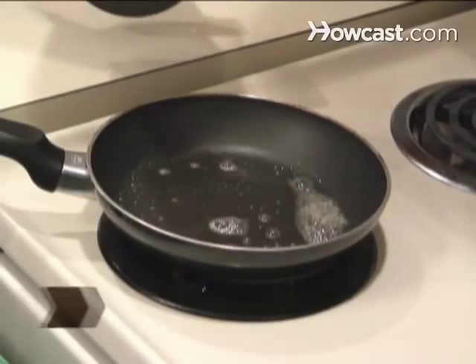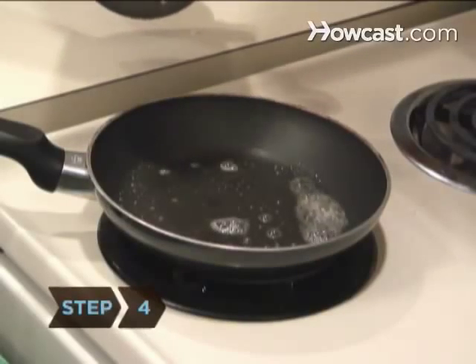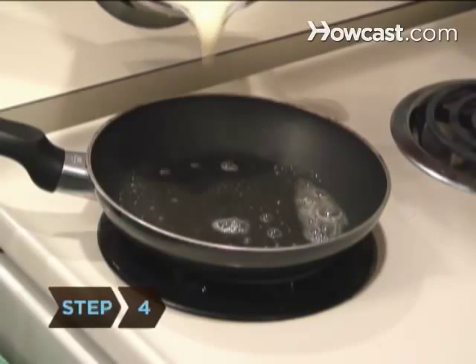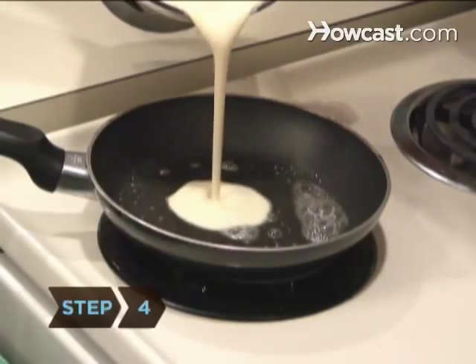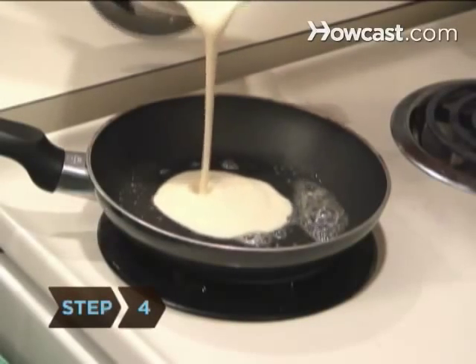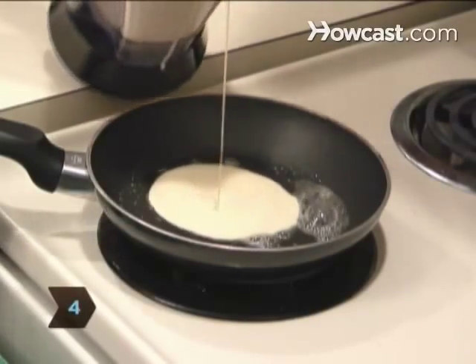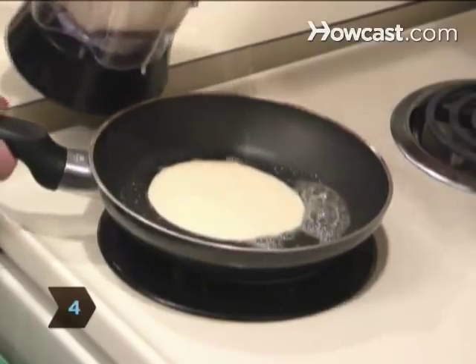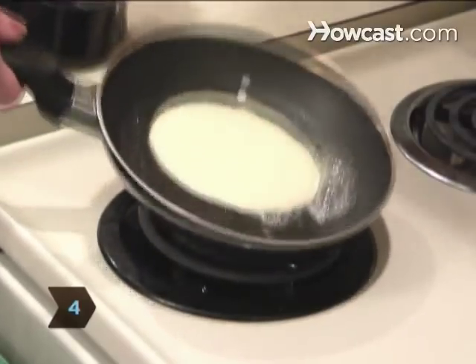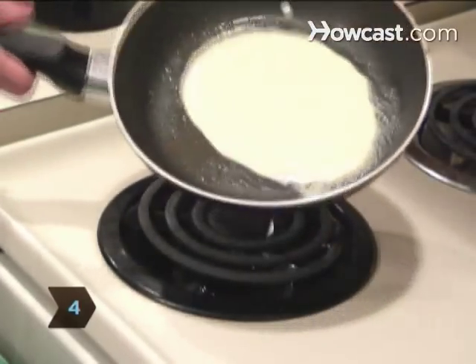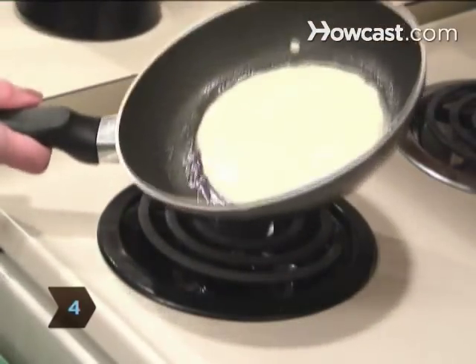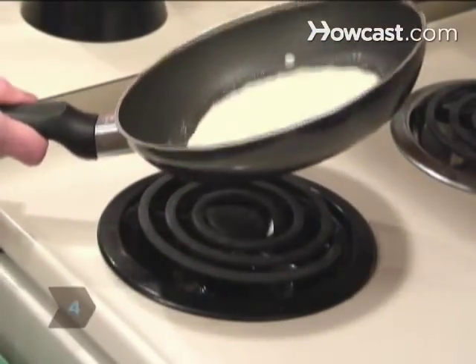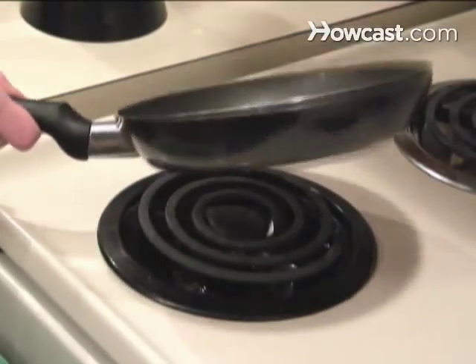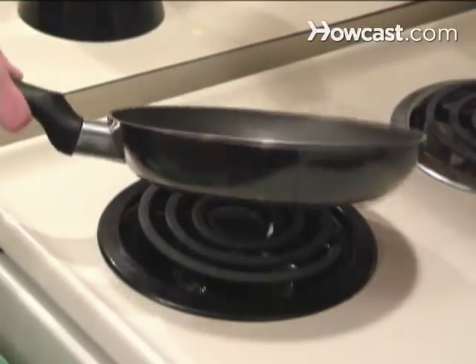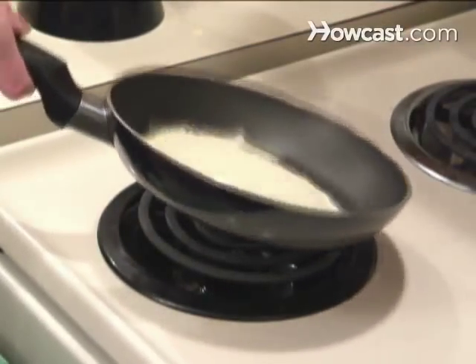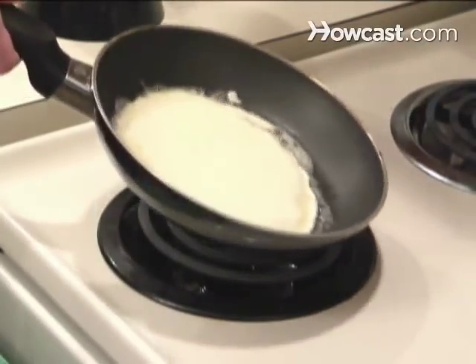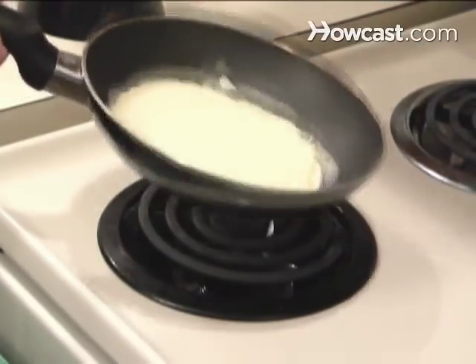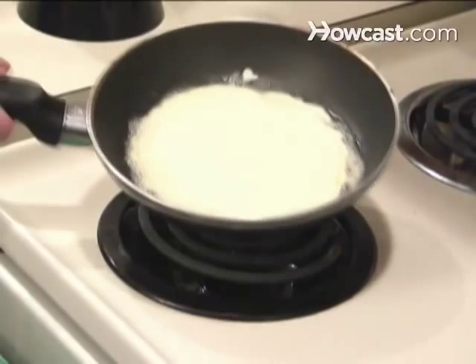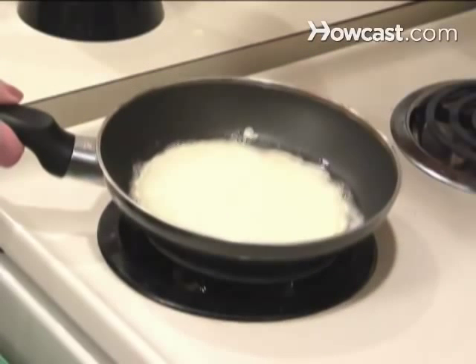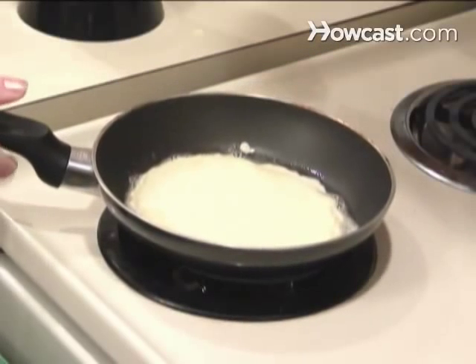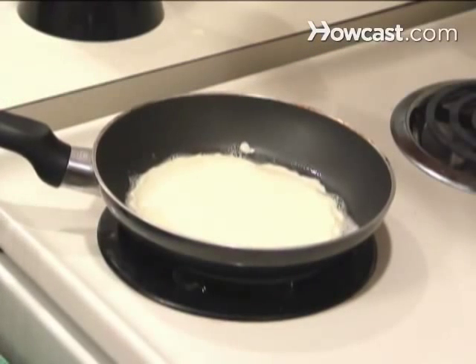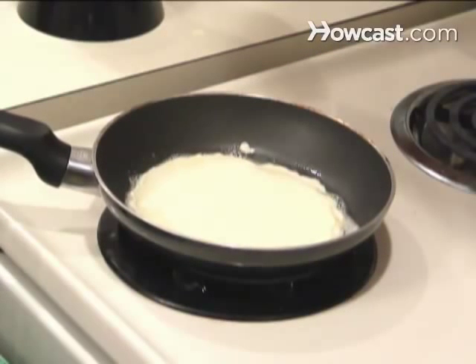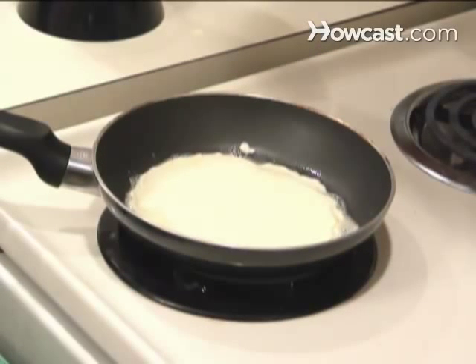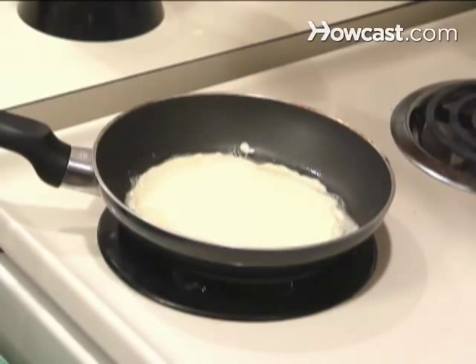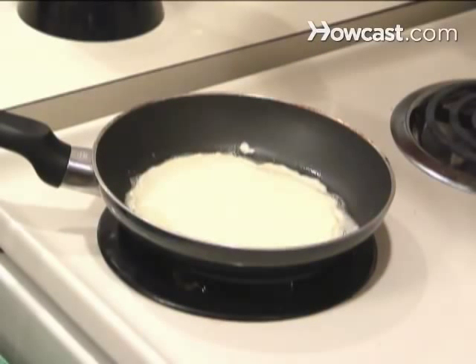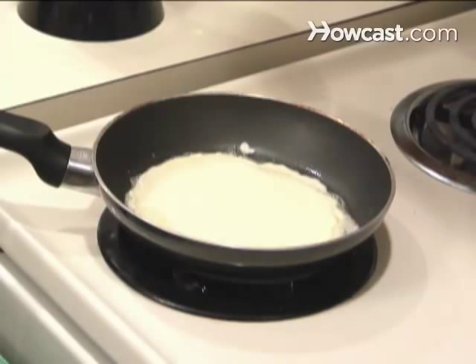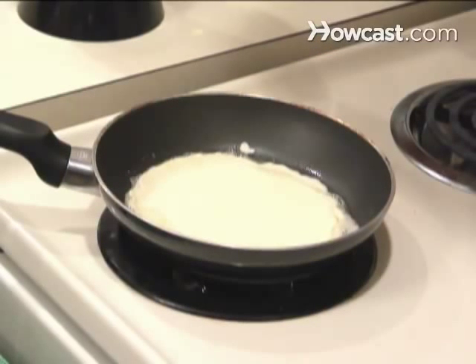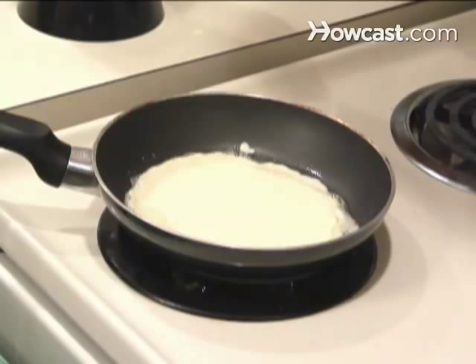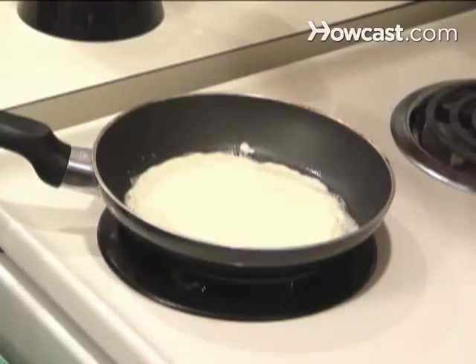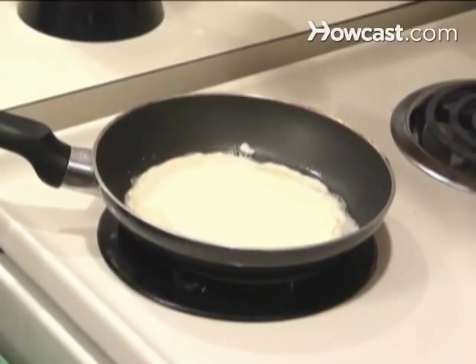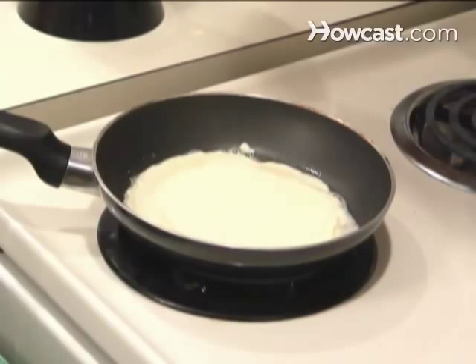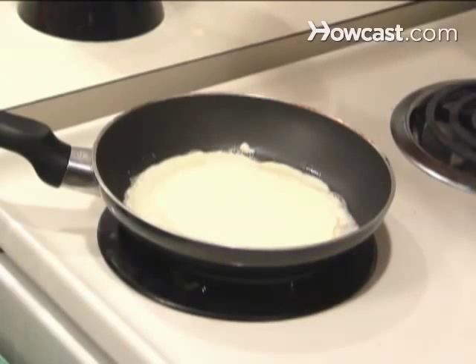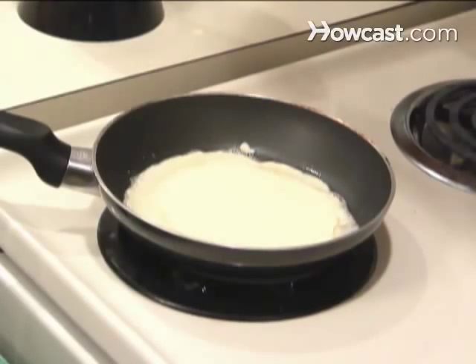Step 4: Add 3 tablespoons of batter to the hot pan and lift the pan slightly off the heat to swirl the batter evenly around the bottom of the pan. Set back on the stove and let it cook for 45 to 60 seconds until it is very lightly browned.